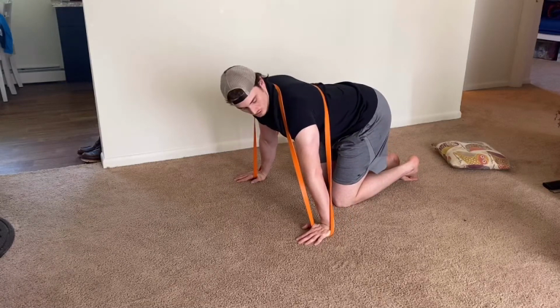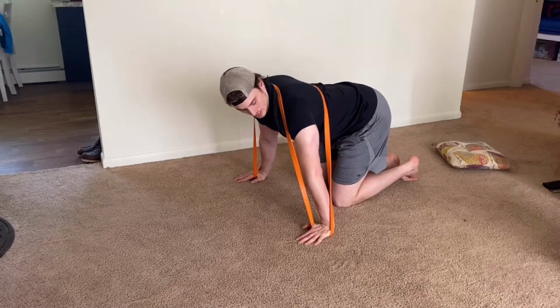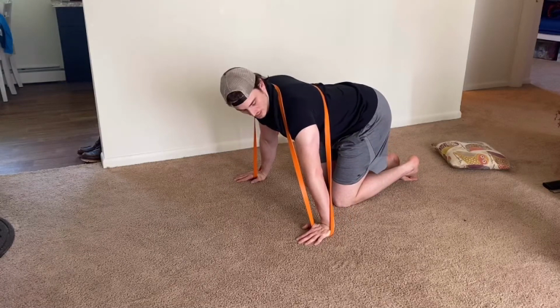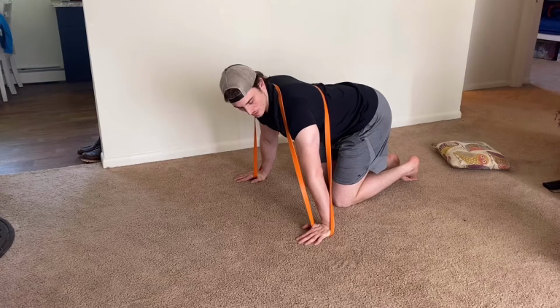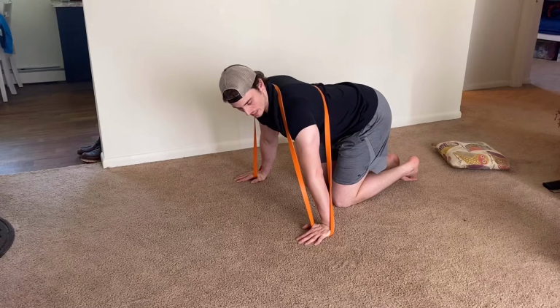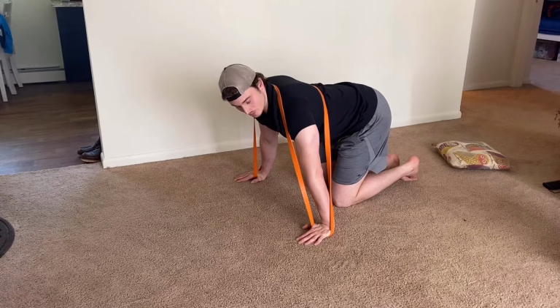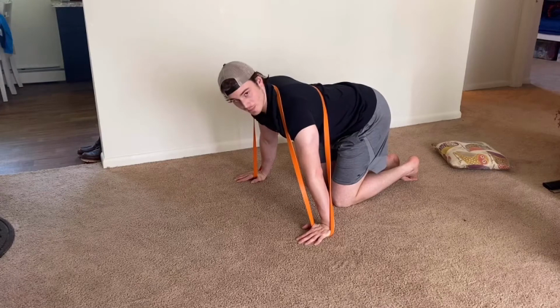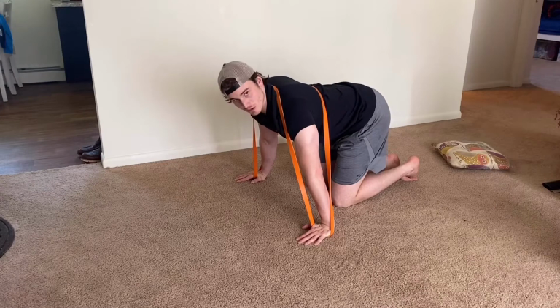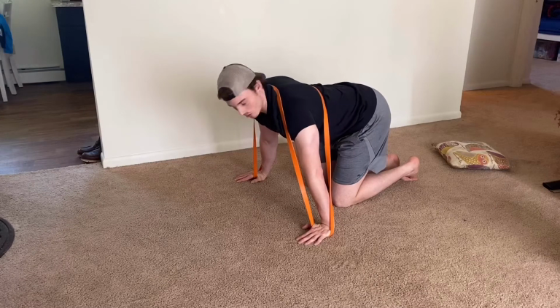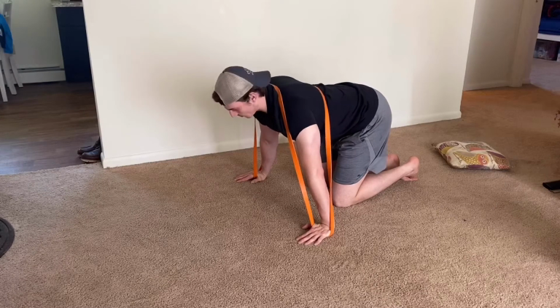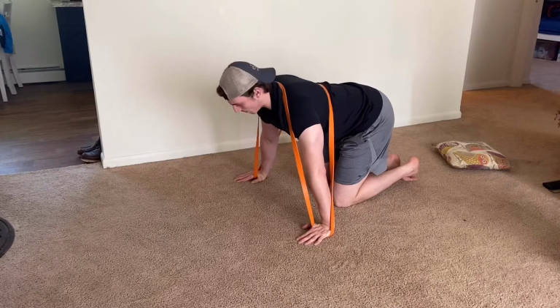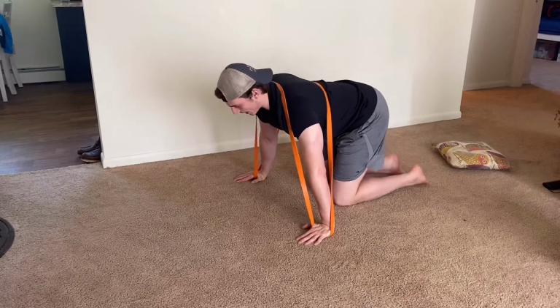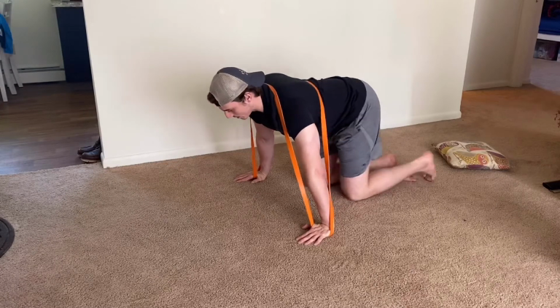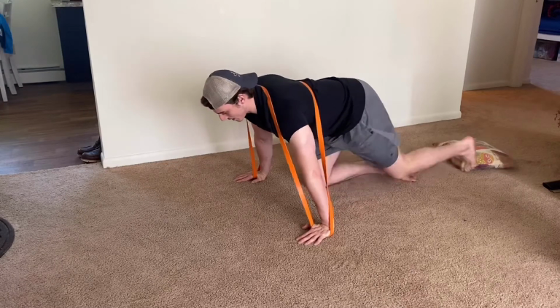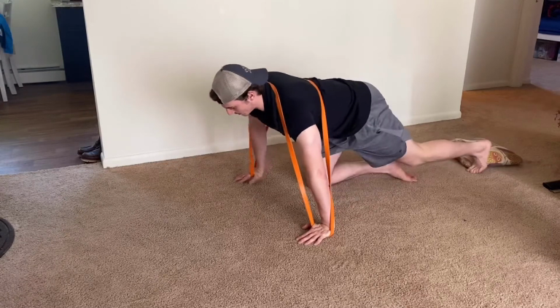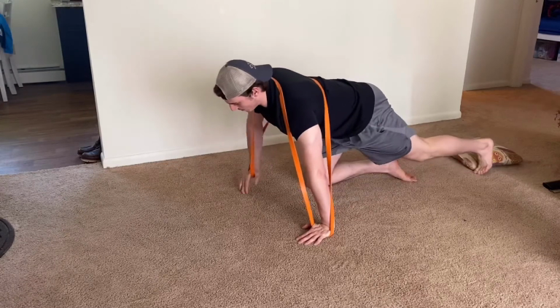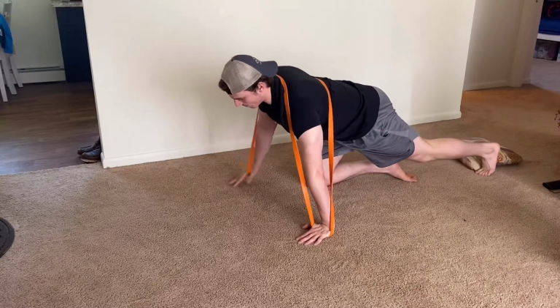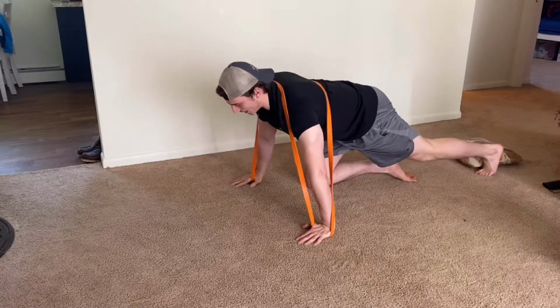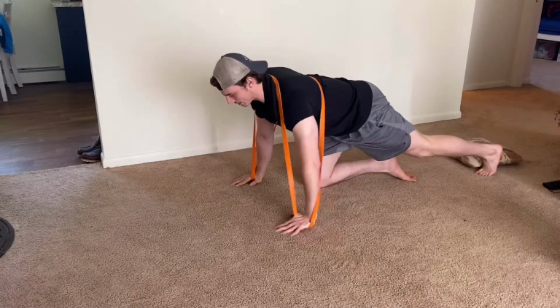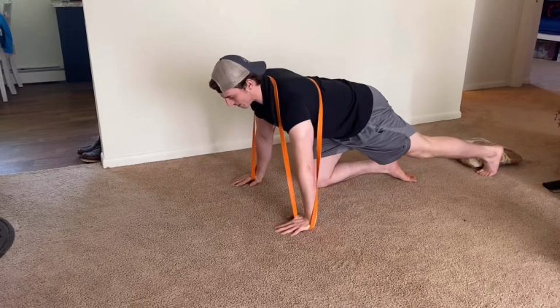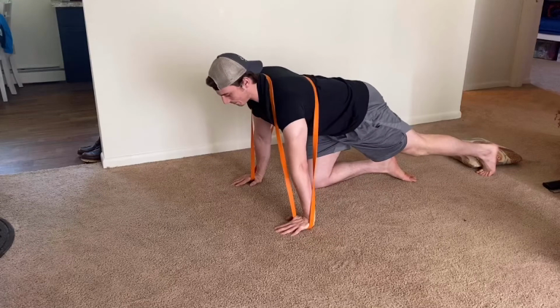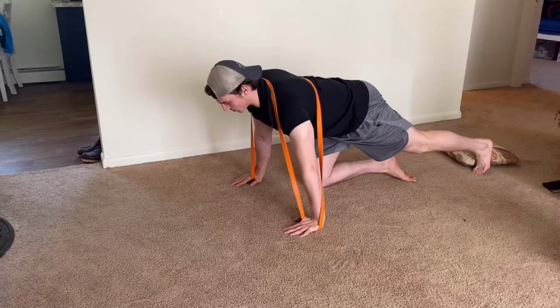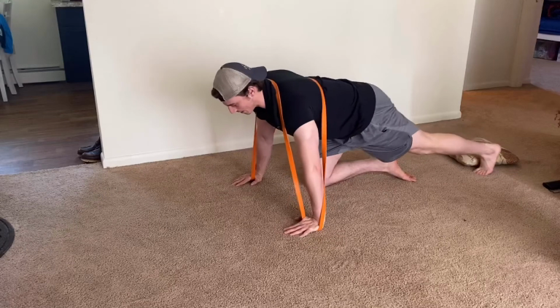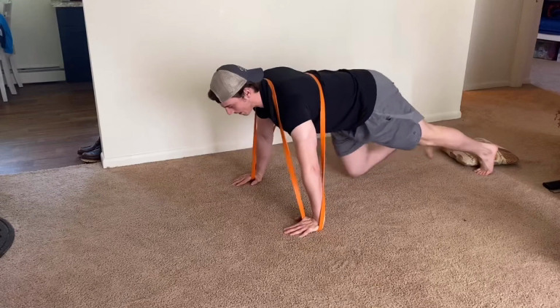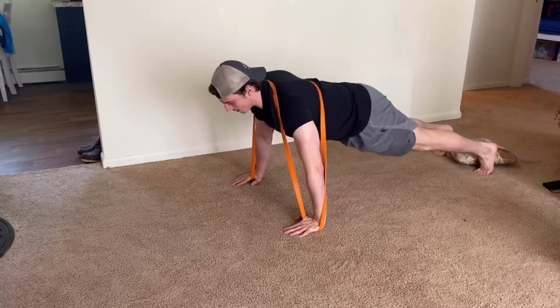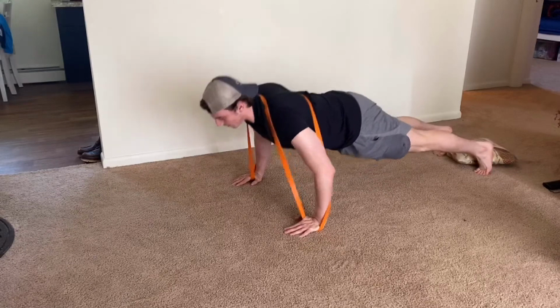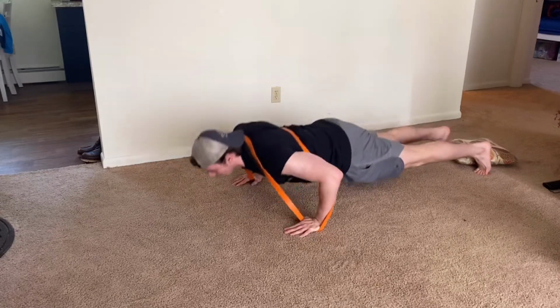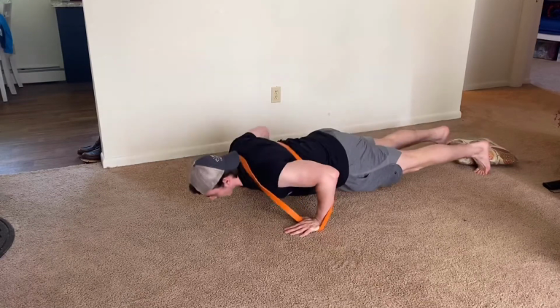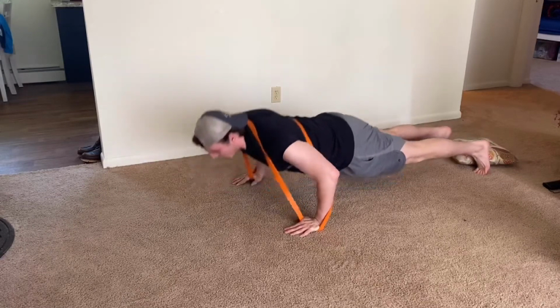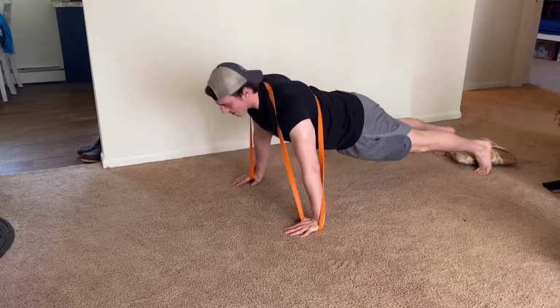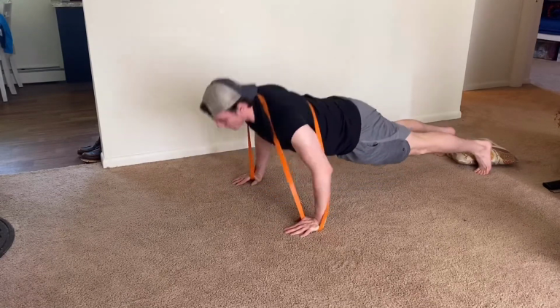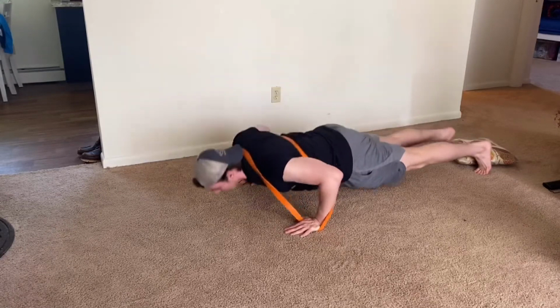Now the band at the top moves more towards your upper traps as you find your position. From there, go down into the push-up and back up.